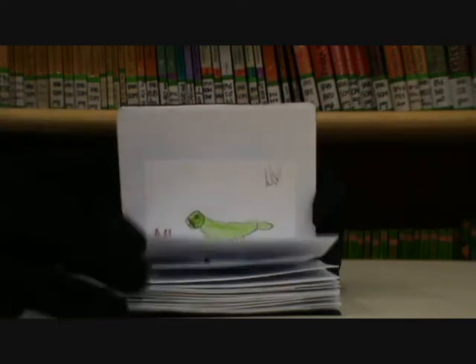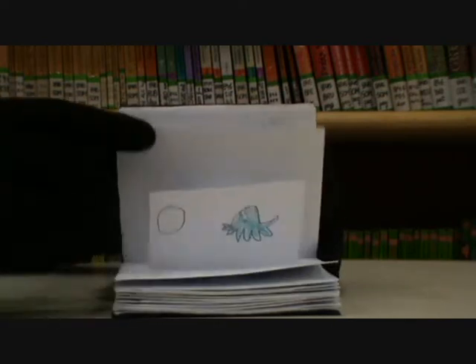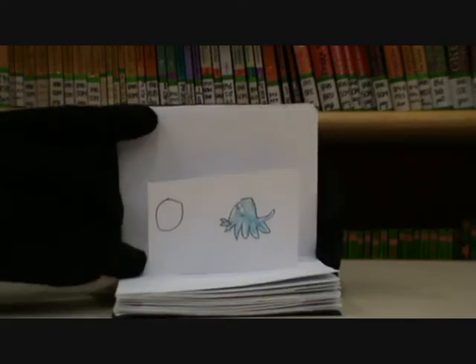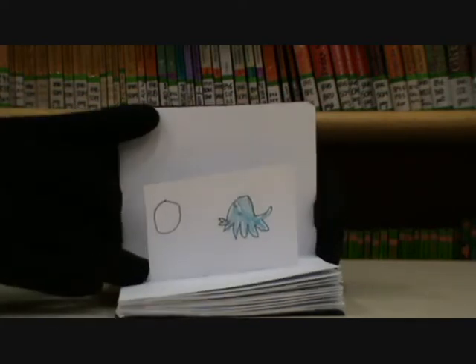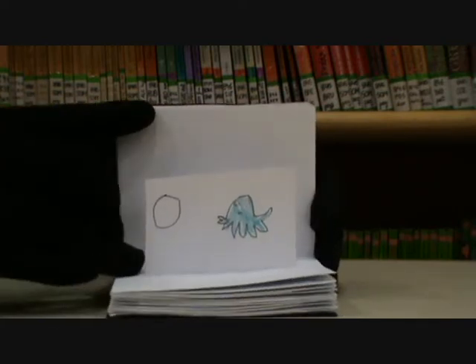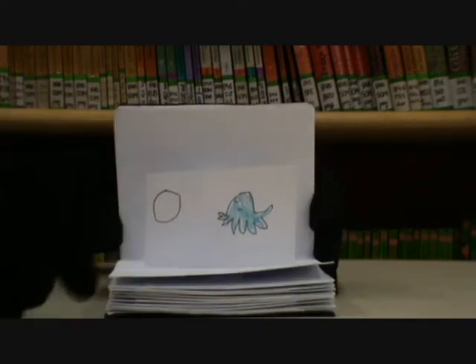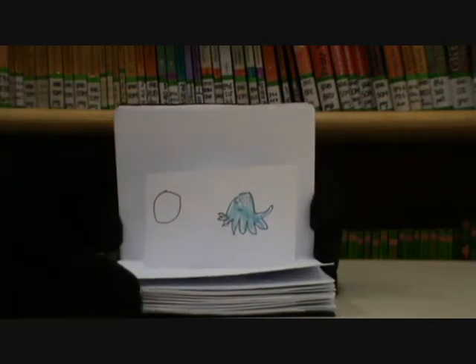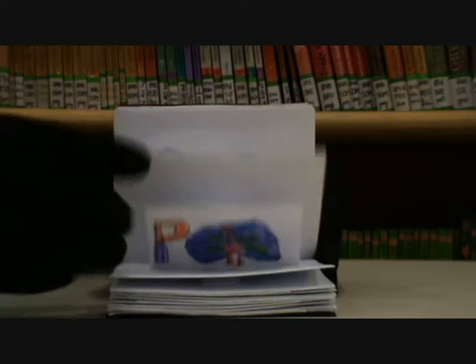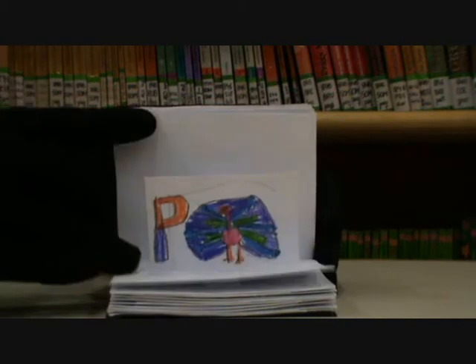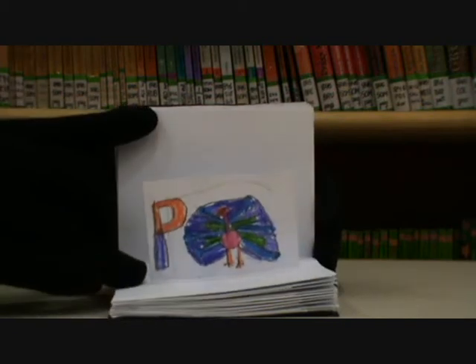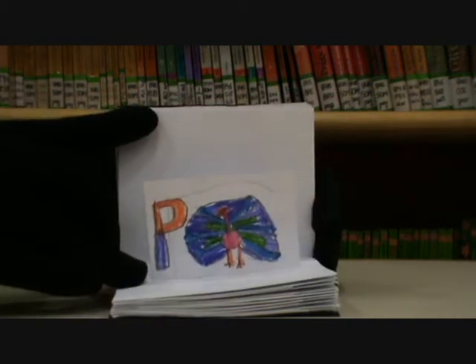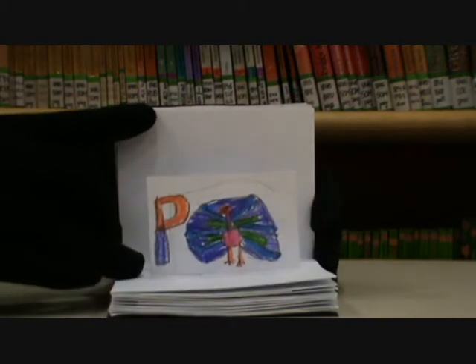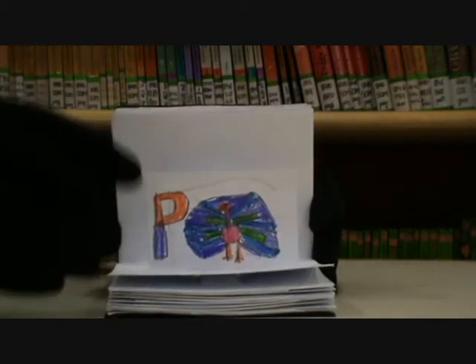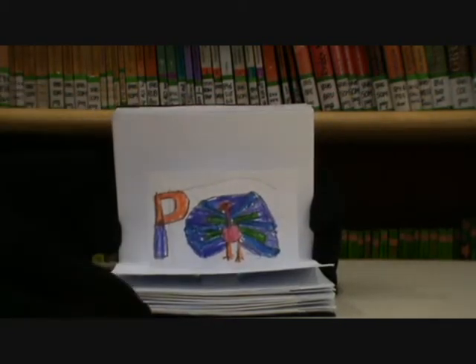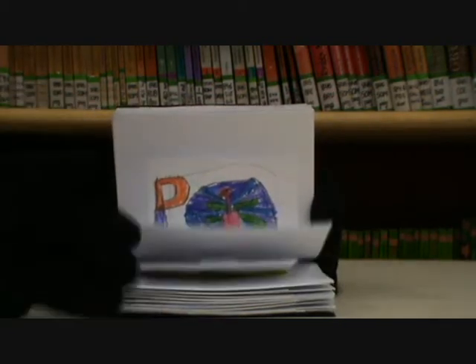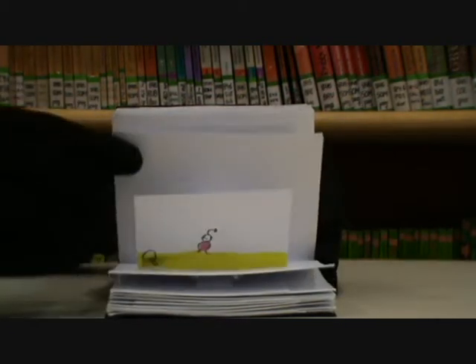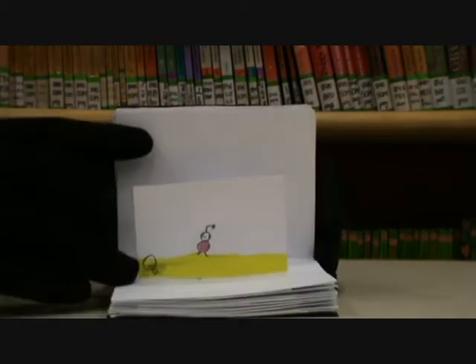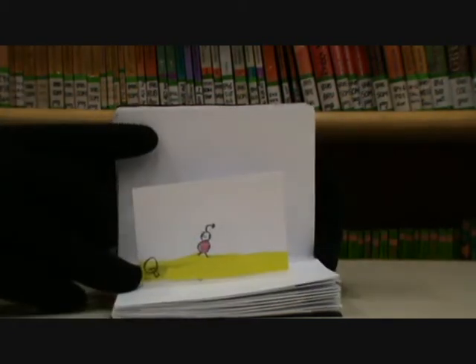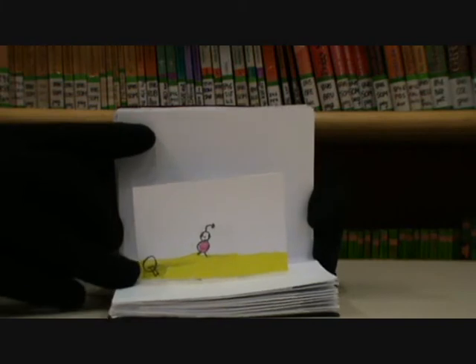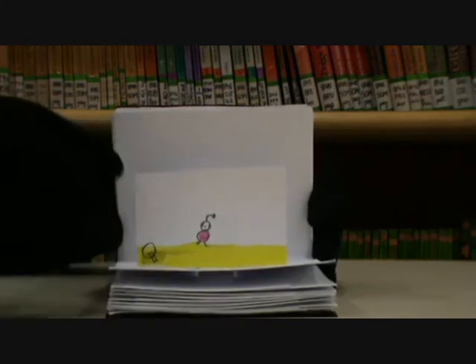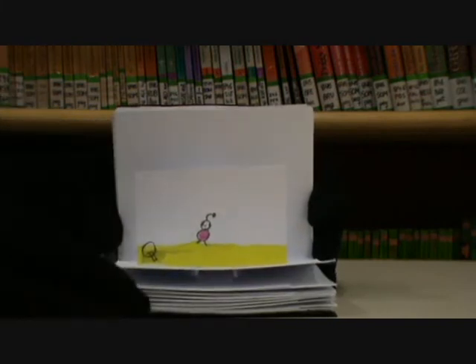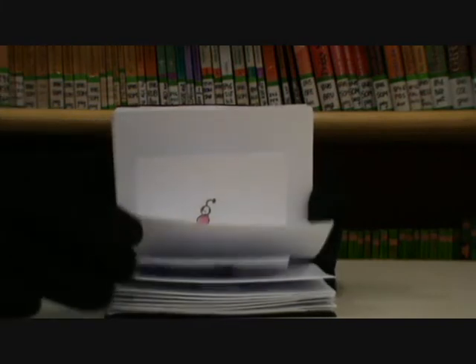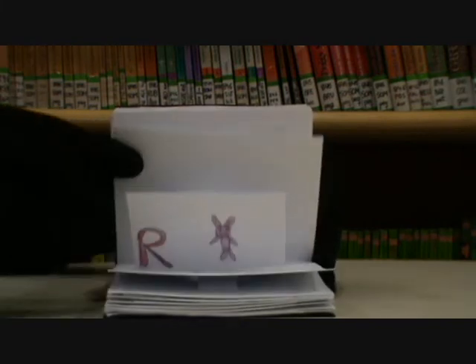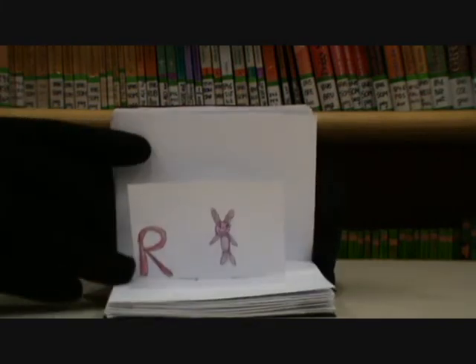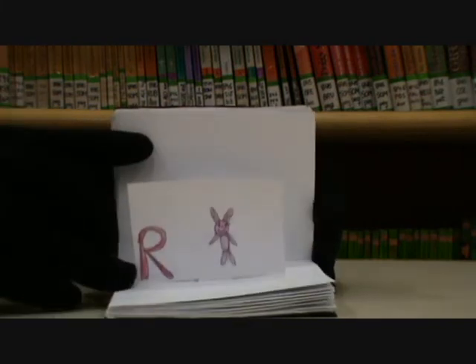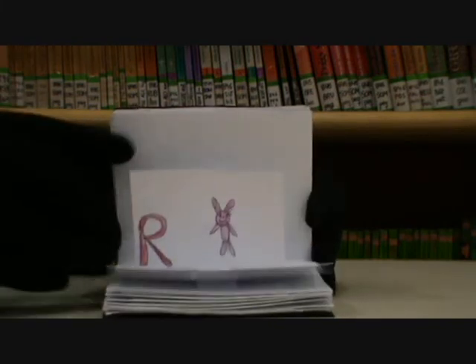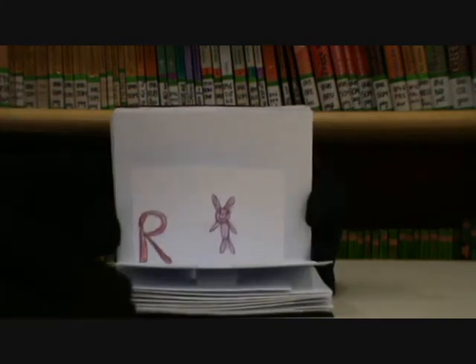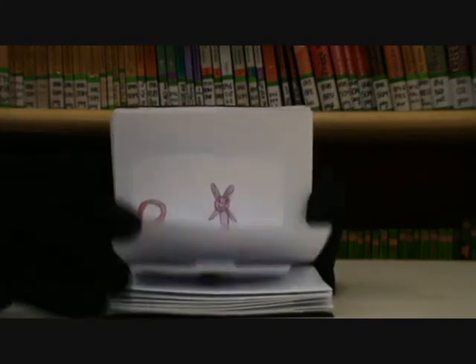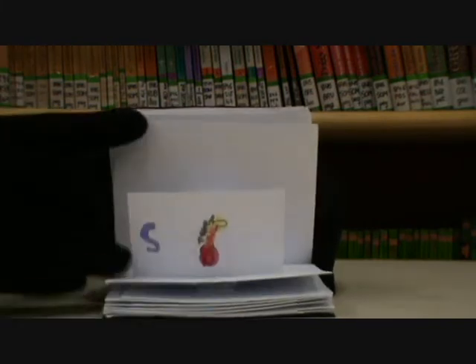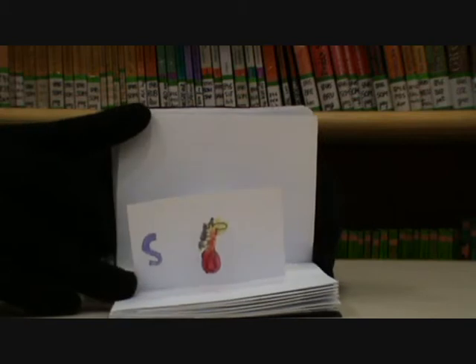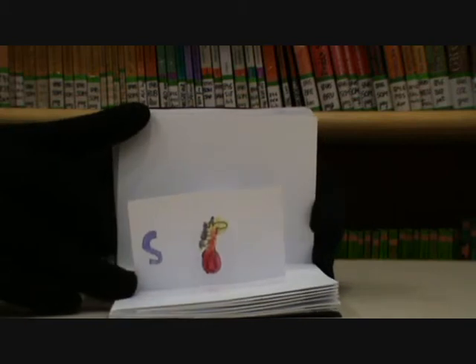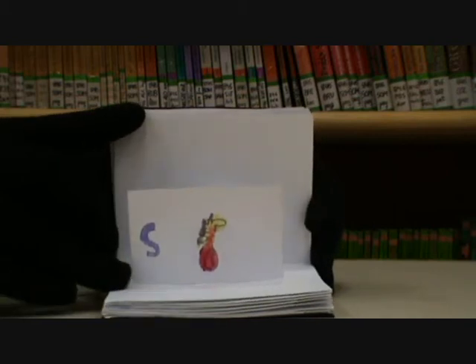O is for octopus. P is for peacock. Q is for quail. R is for rabbit. S is for seahorse.